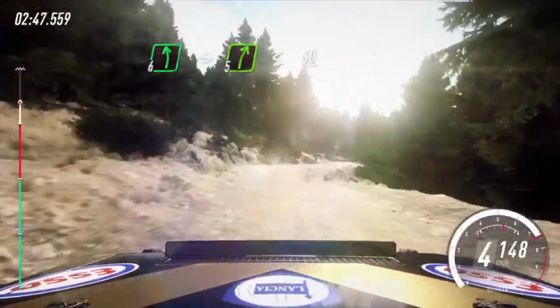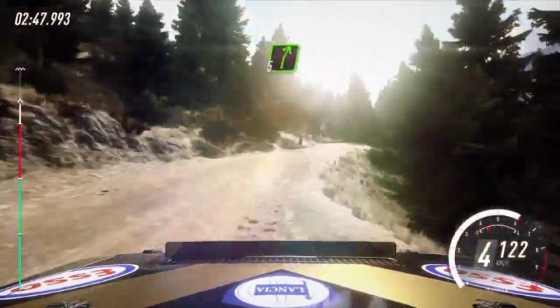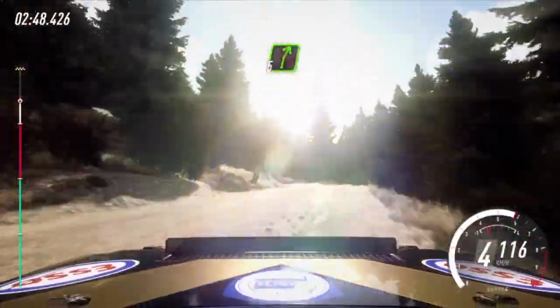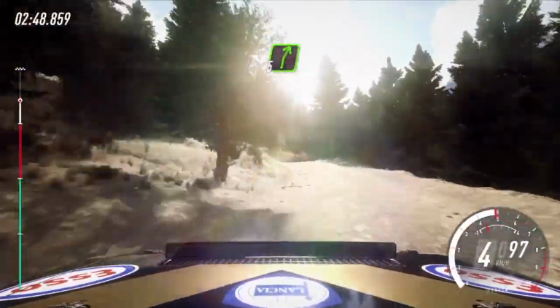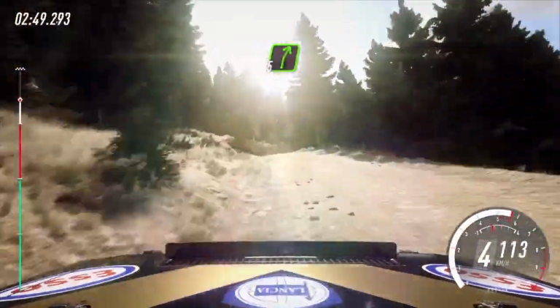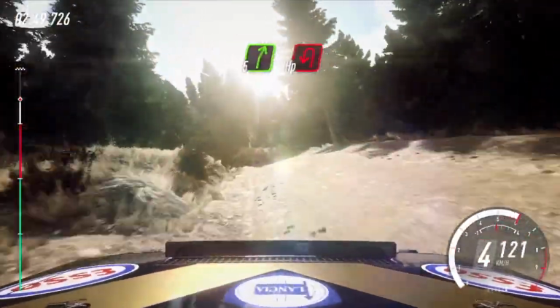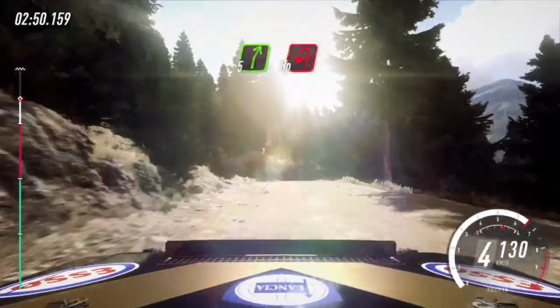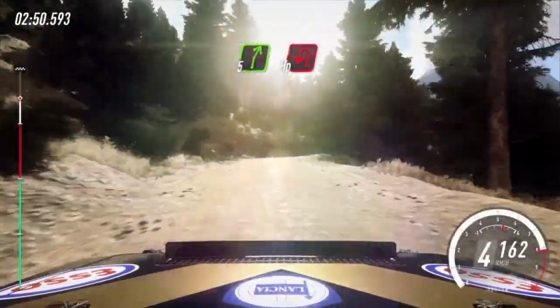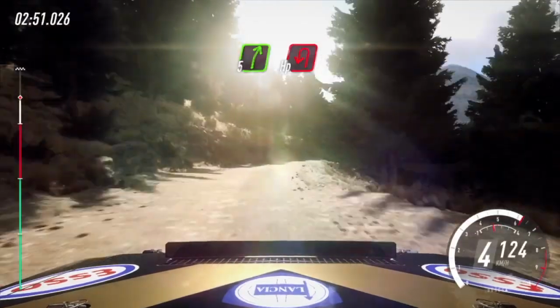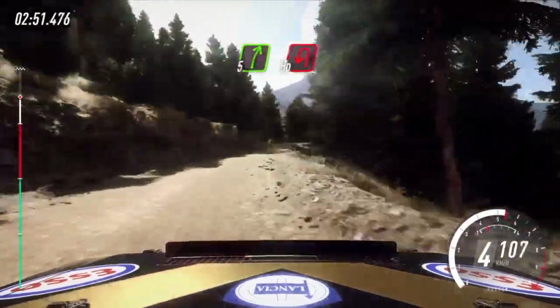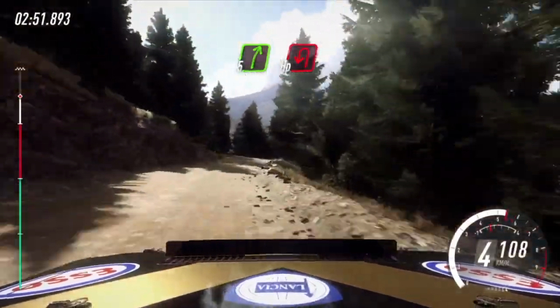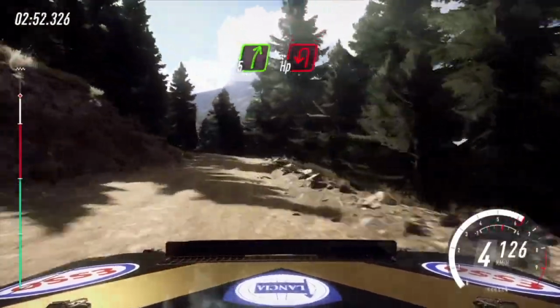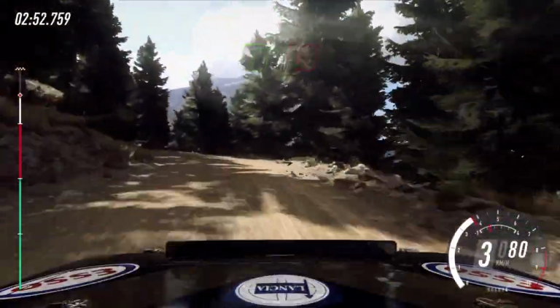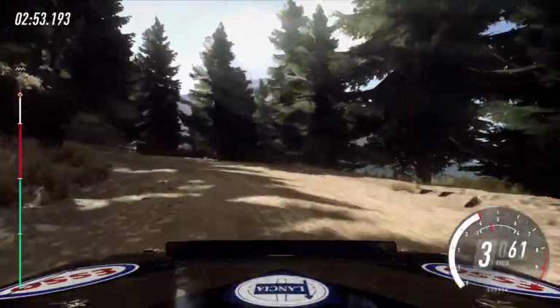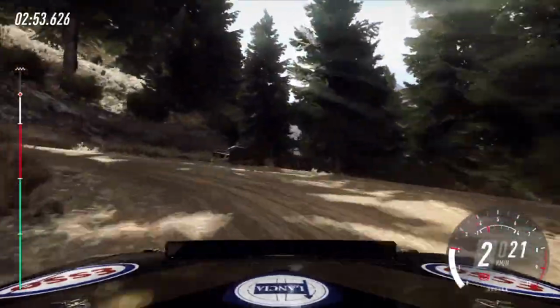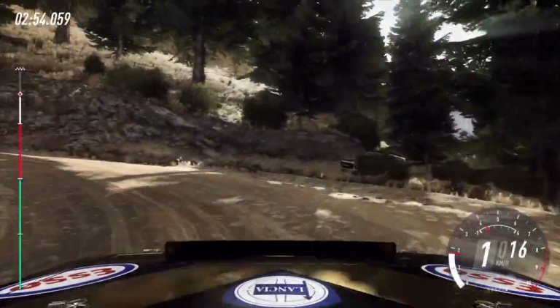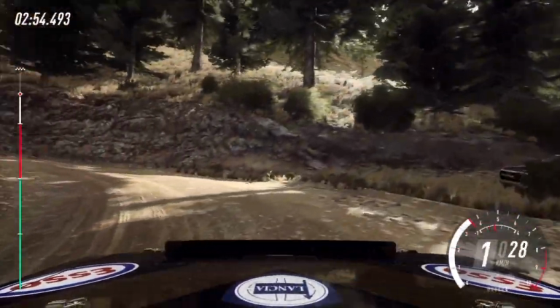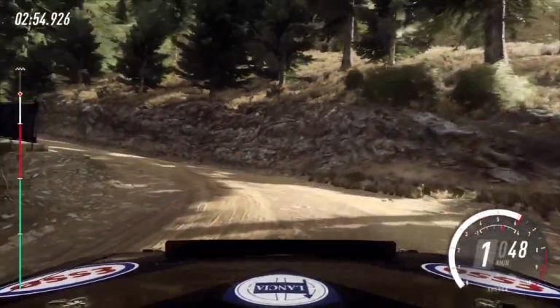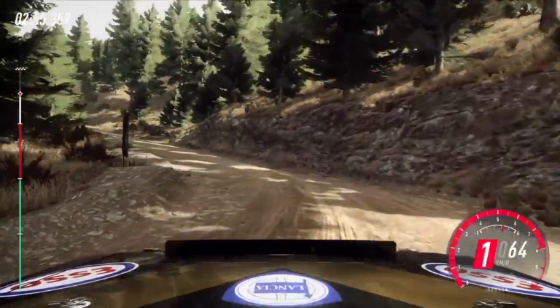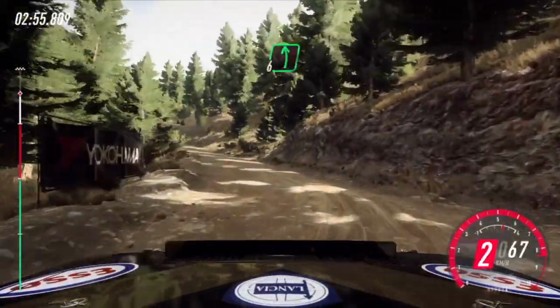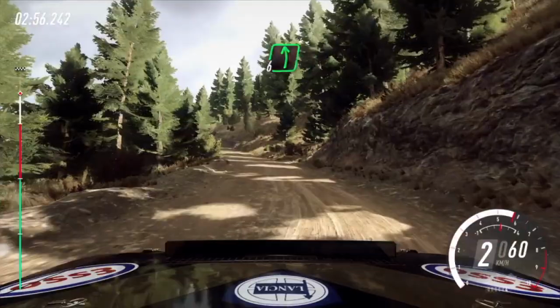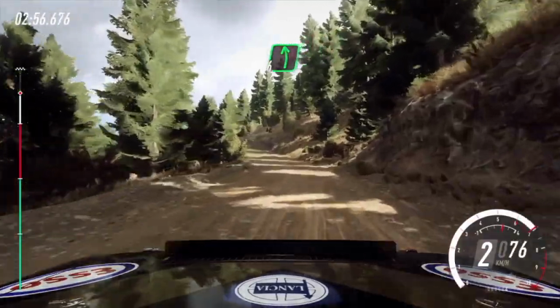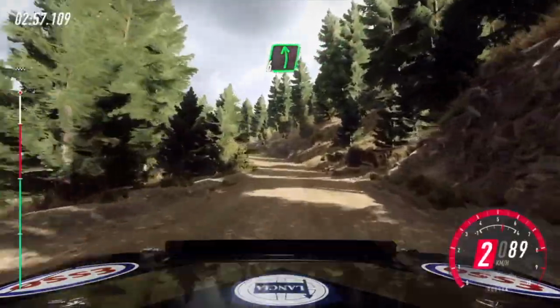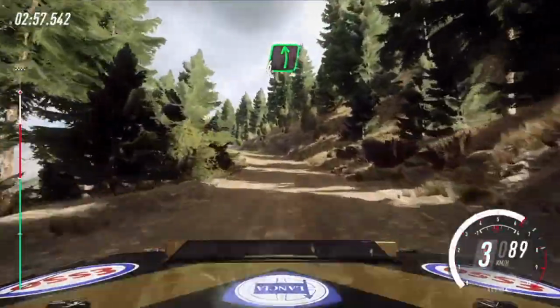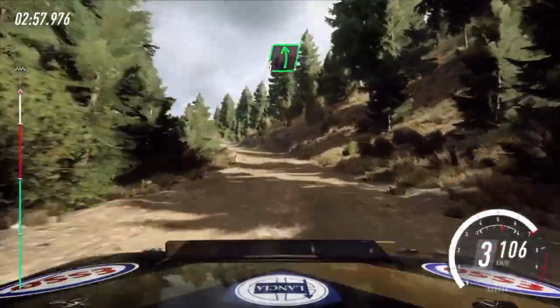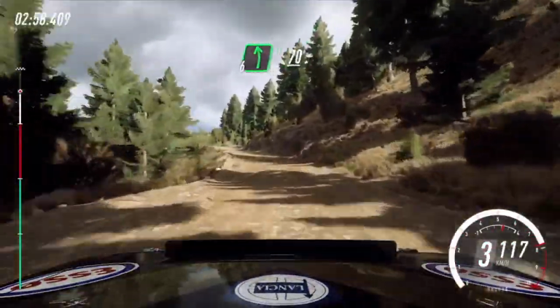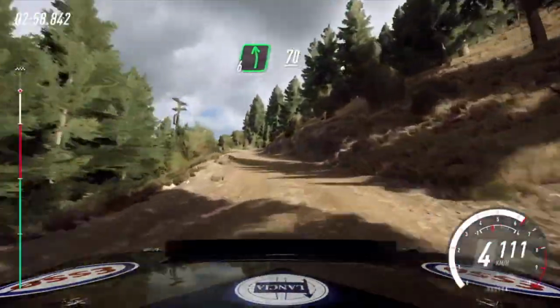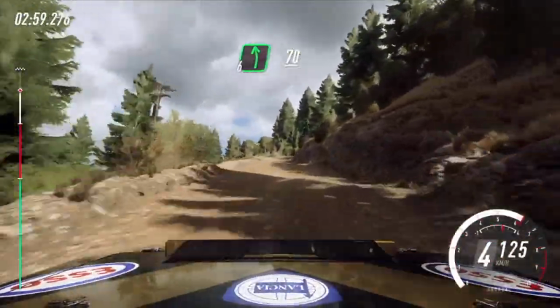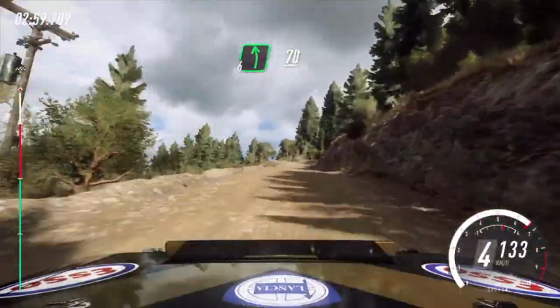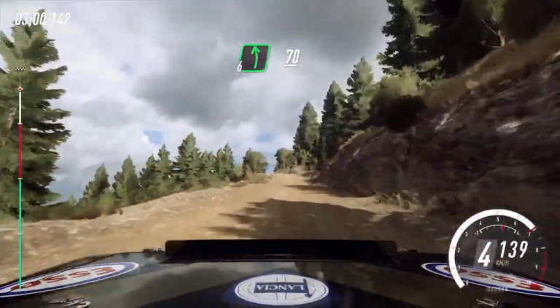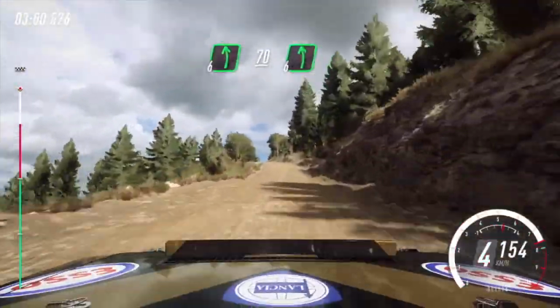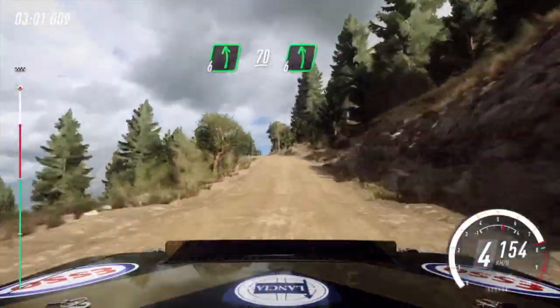60, slow. 5 right, unseen, open hairpin left. Opens, uphill. 6 left, very long. 70, over bumps. Into 6 left.